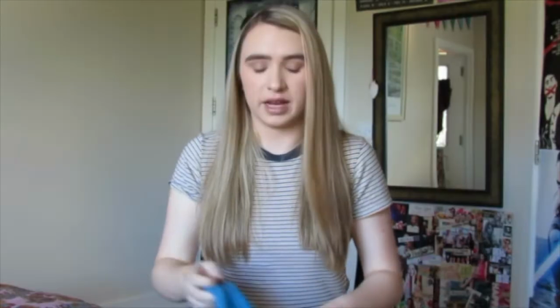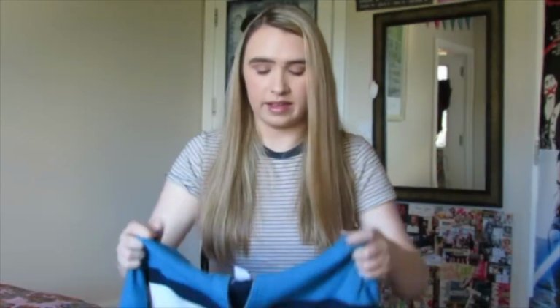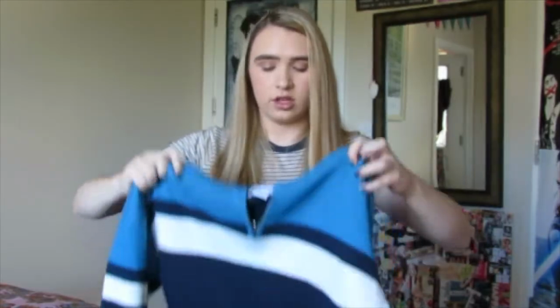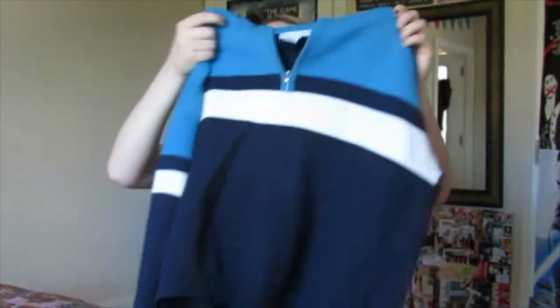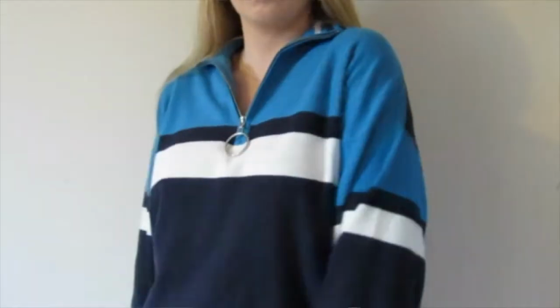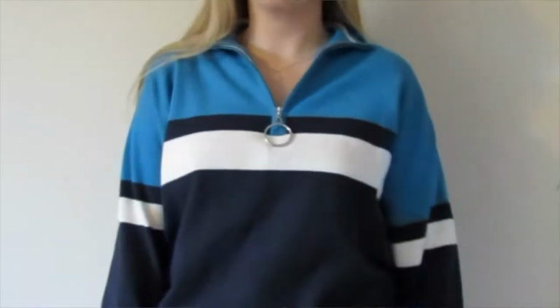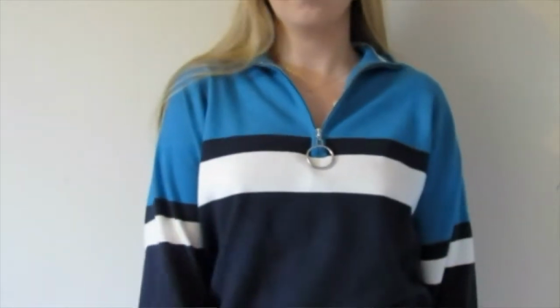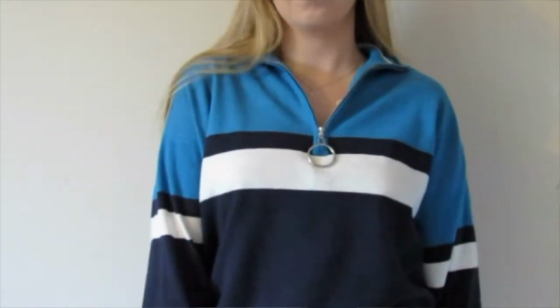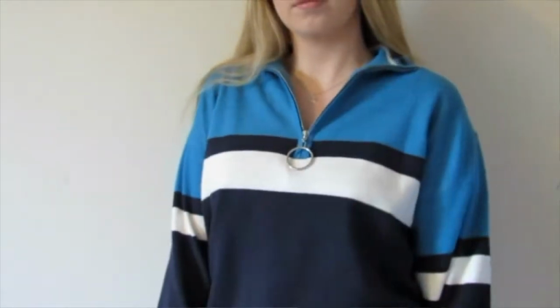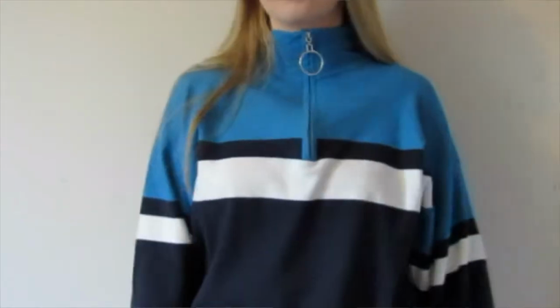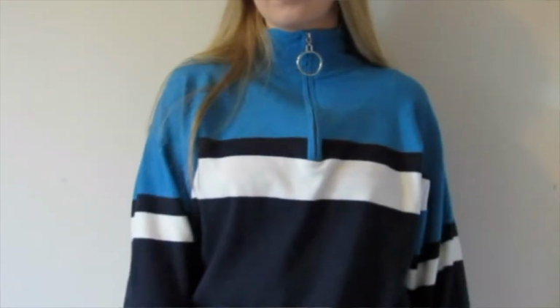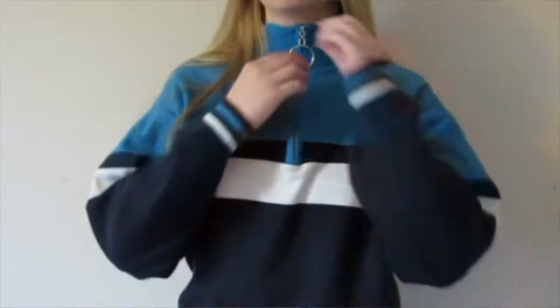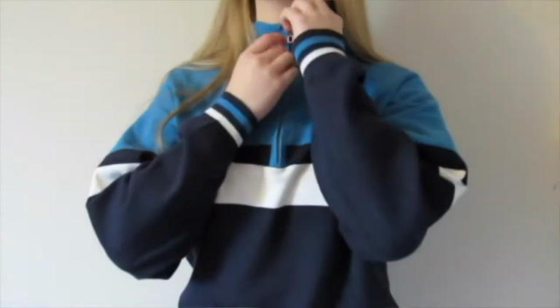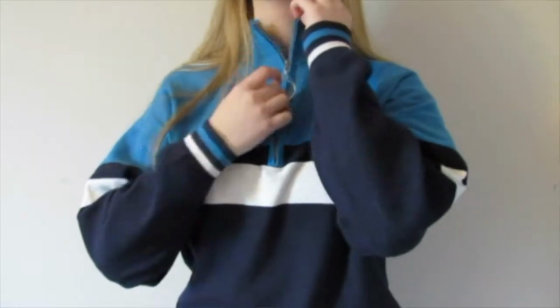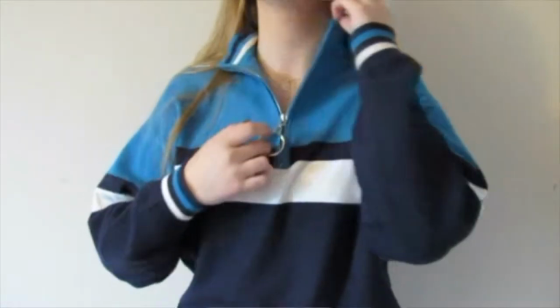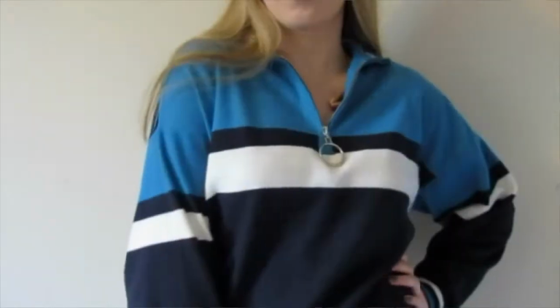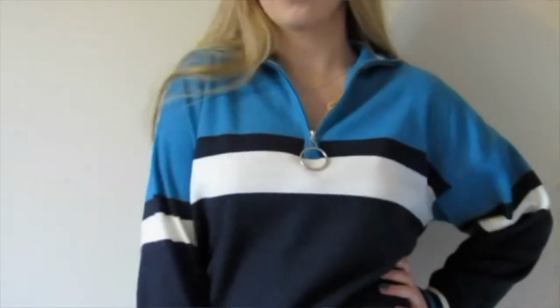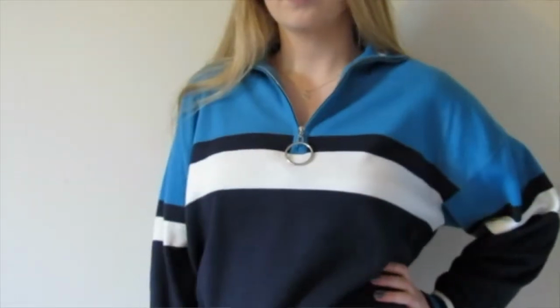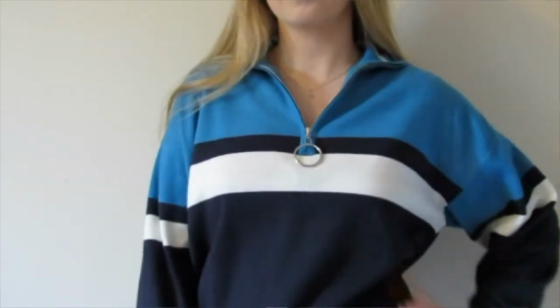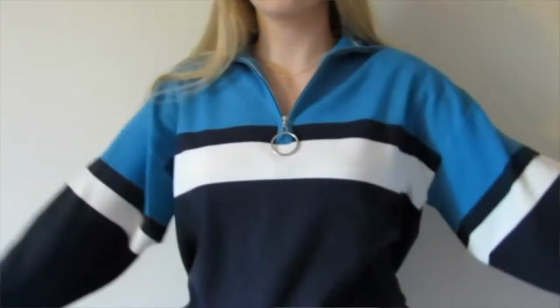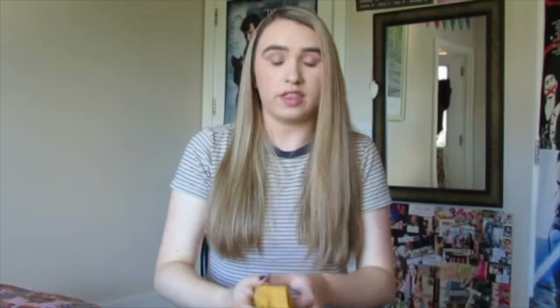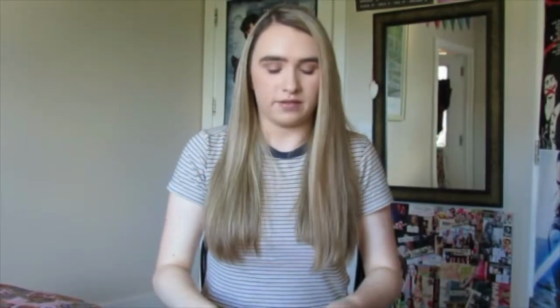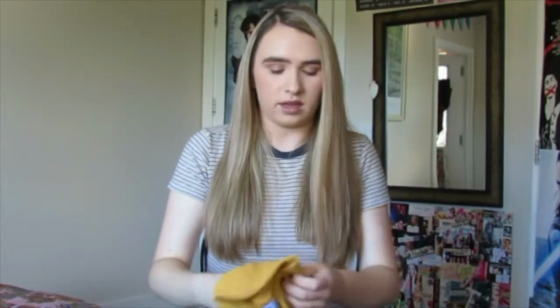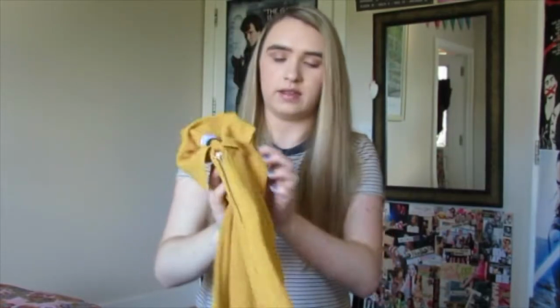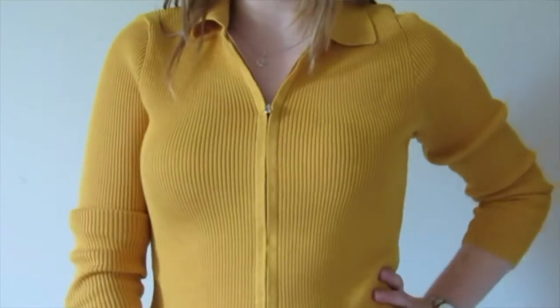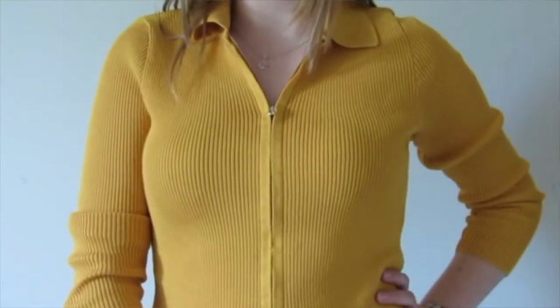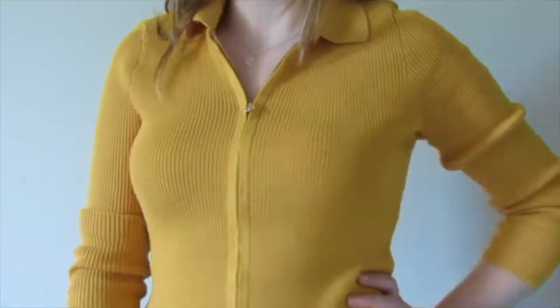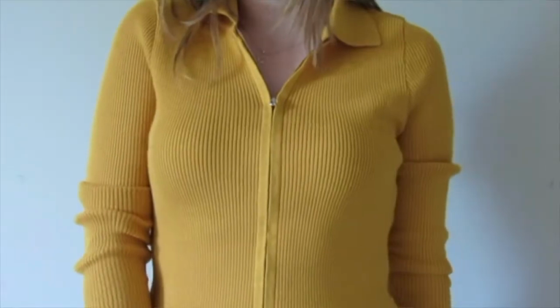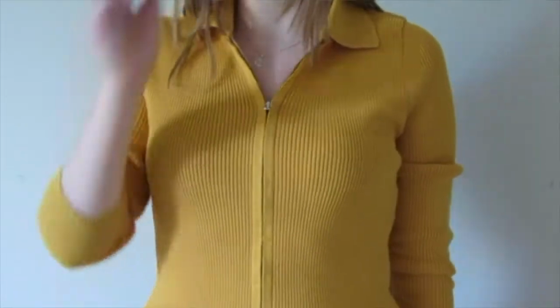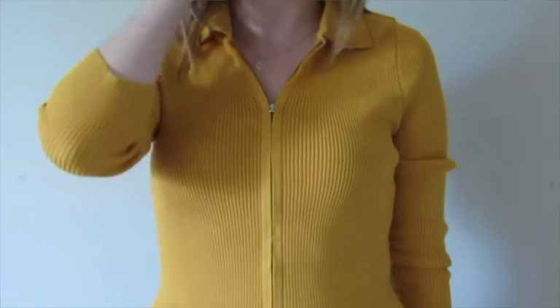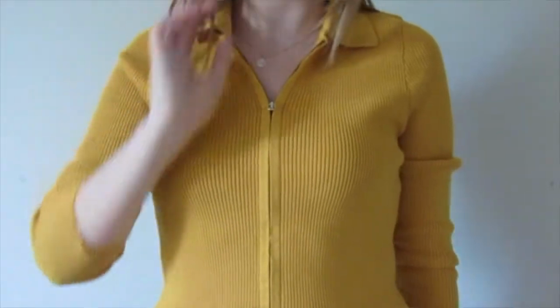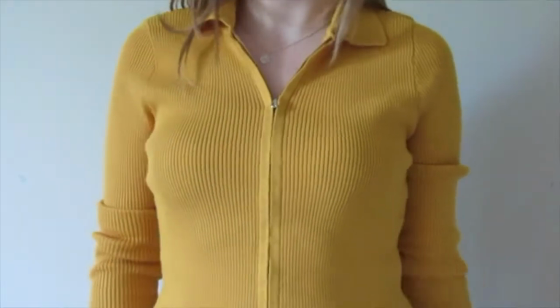The next thing I got in Urban Outfitters is this jumper — this kind of half-zip style with the ring zip is quite popular and I love the color of this. It's also in red but I love the blue. Another thing I got in Urban Outfitters is this kind of zip top as well — it's a jumper material, quite a cool top.